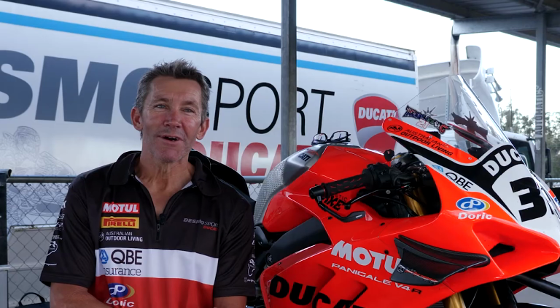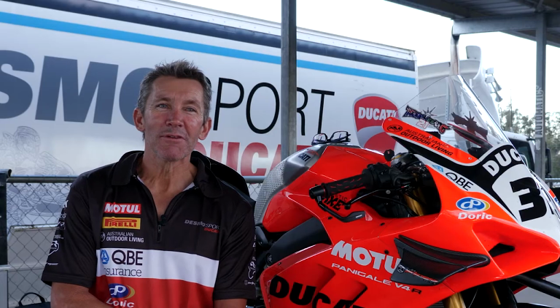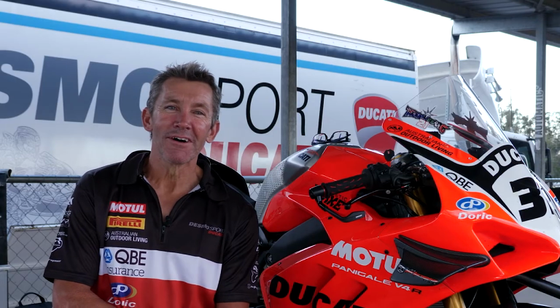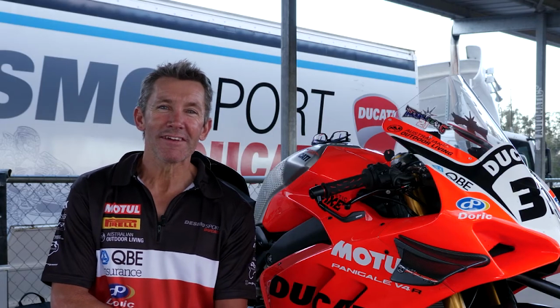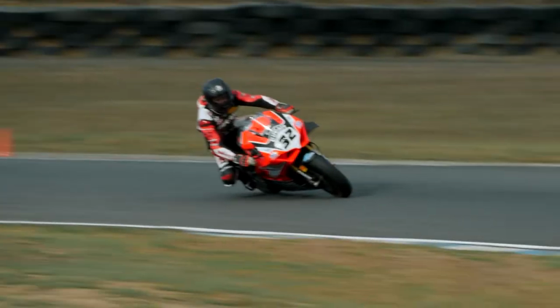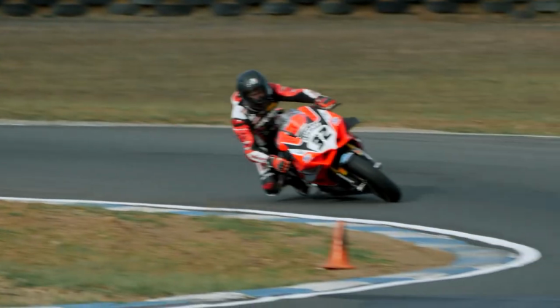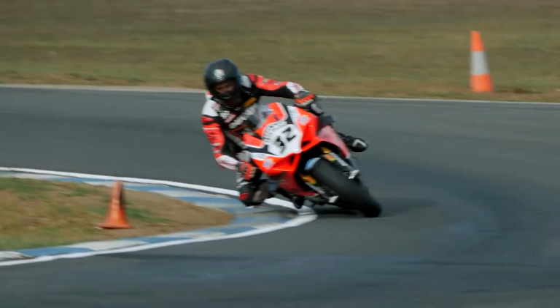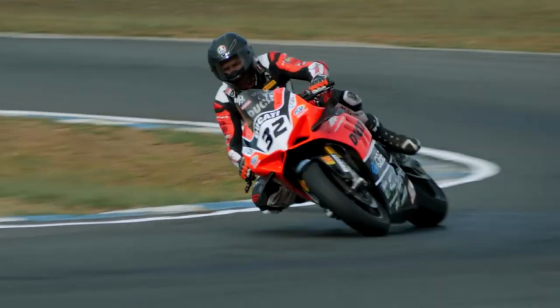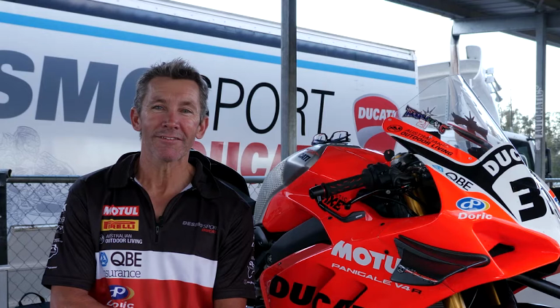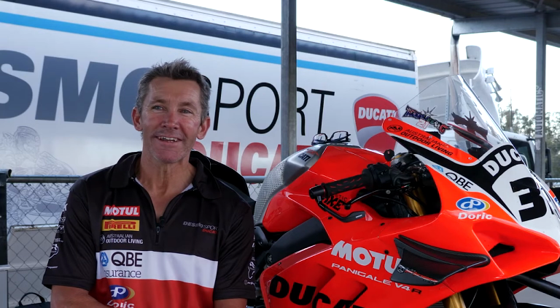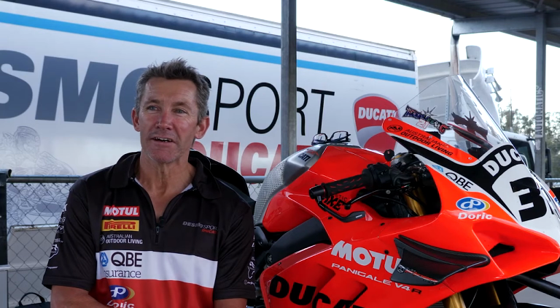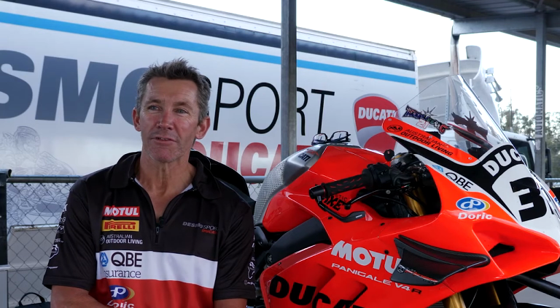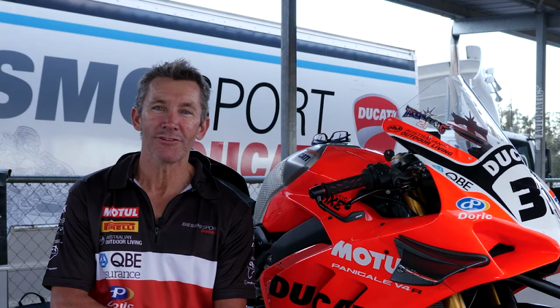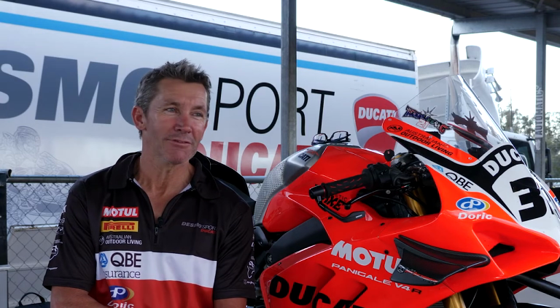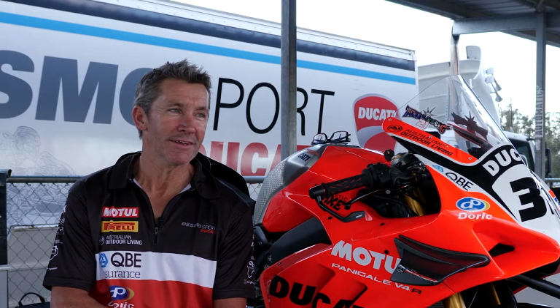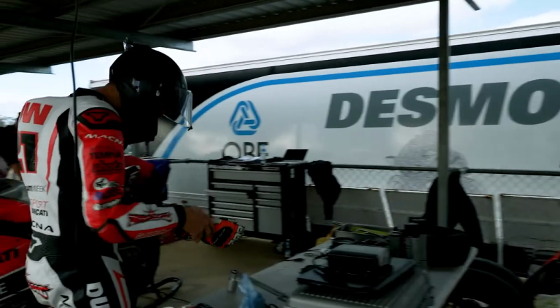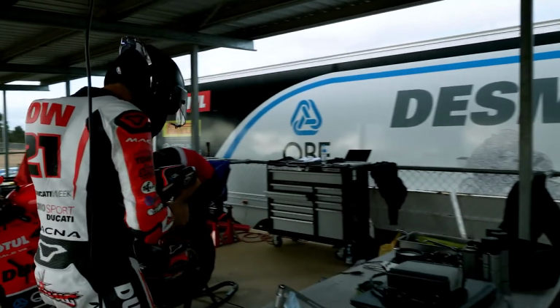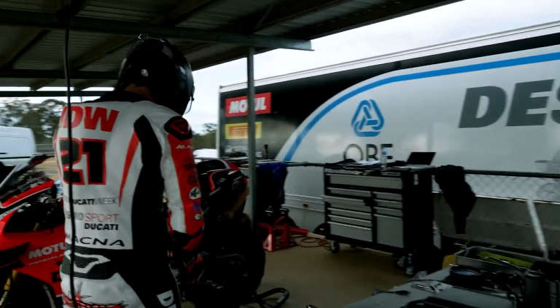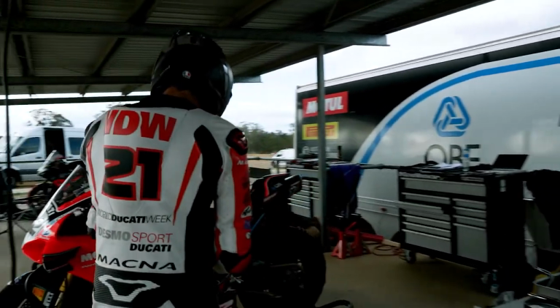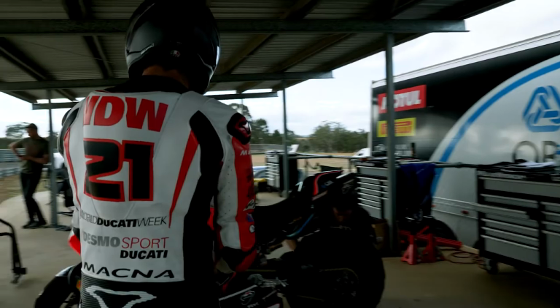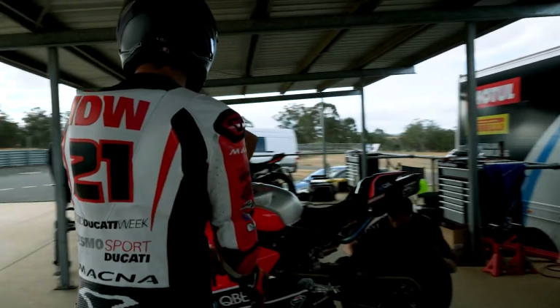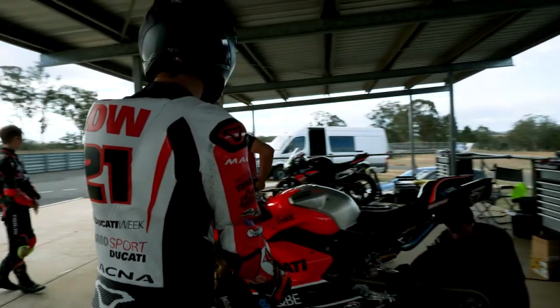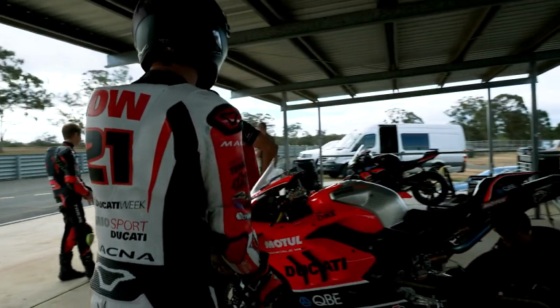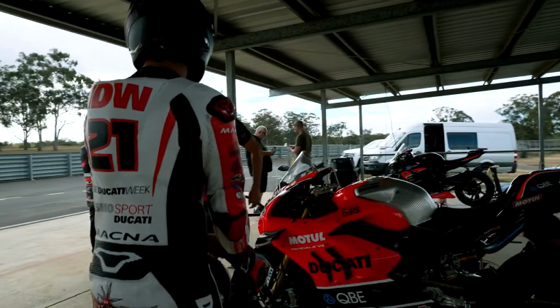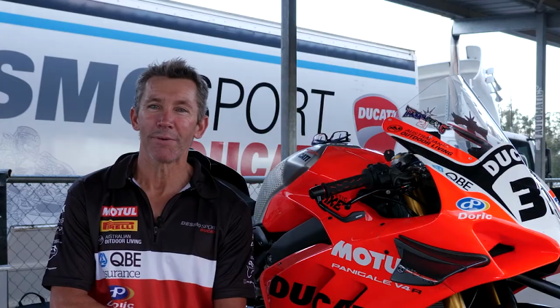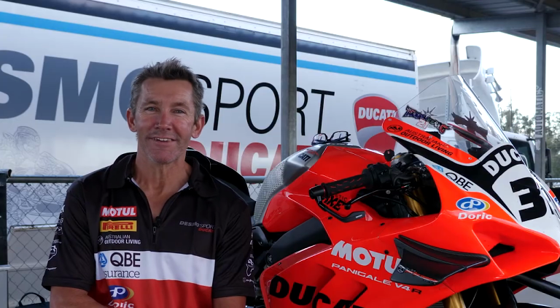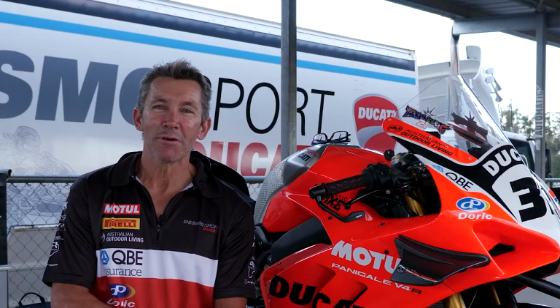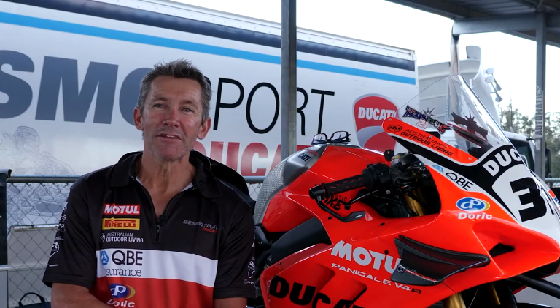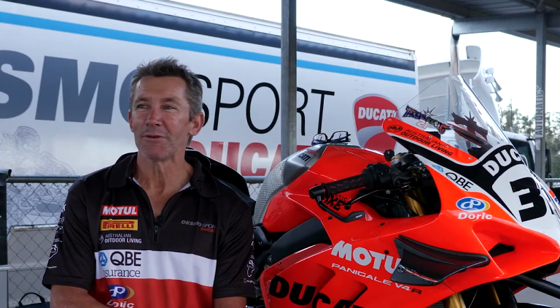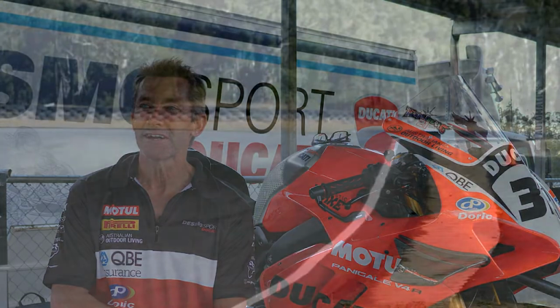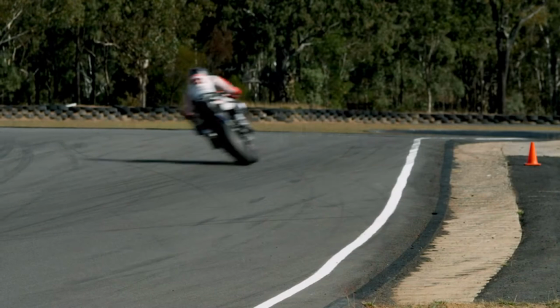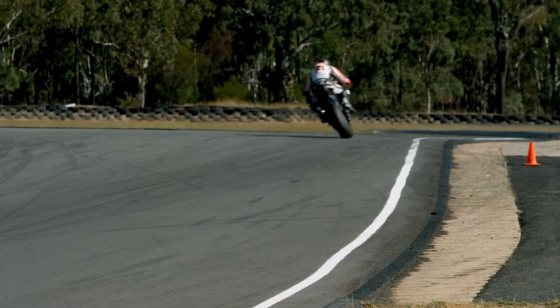I've got a bit of a smile on my face because we're here at Morgan Park dialing it in, and if something magical happens and we find a great setting for the bike and I'm running around at lap record pace, you've probably nearly seen me do a wildcard.